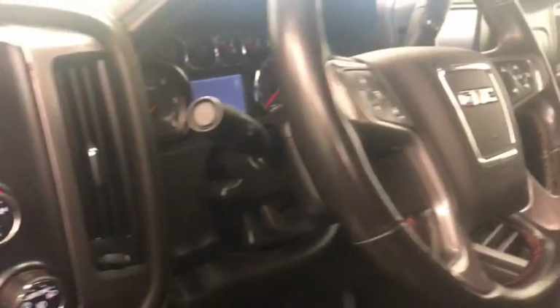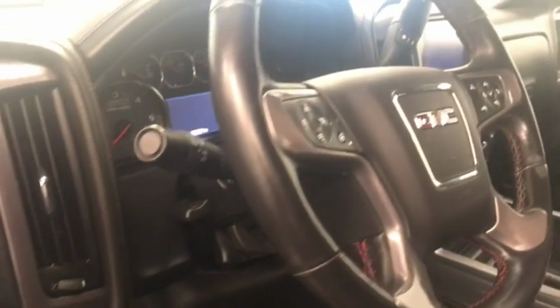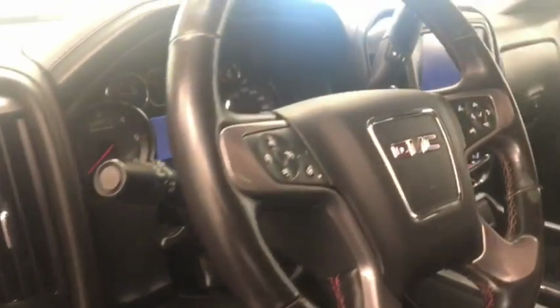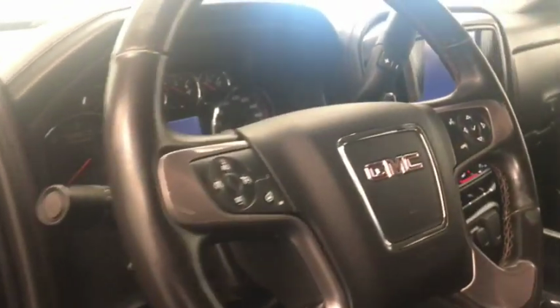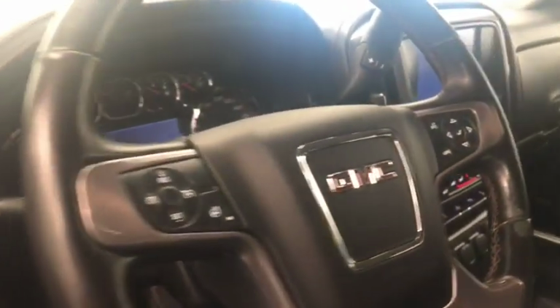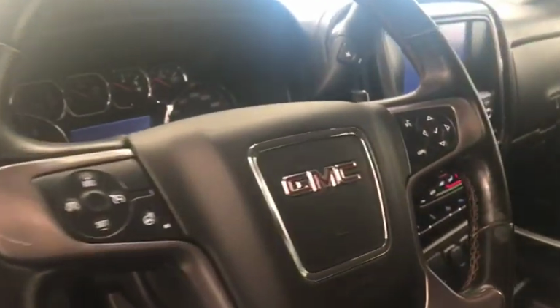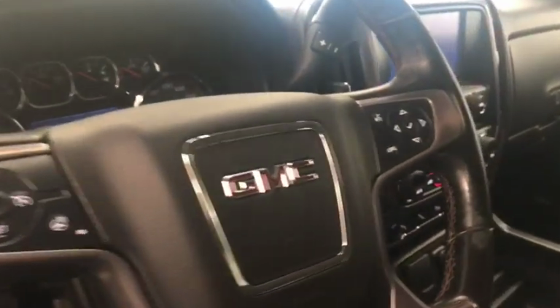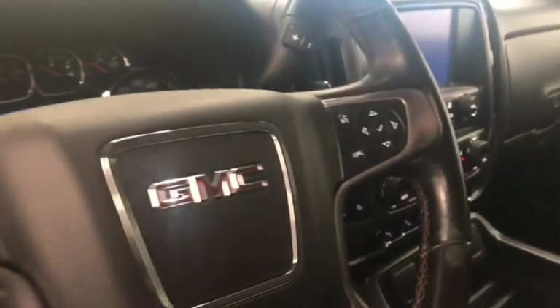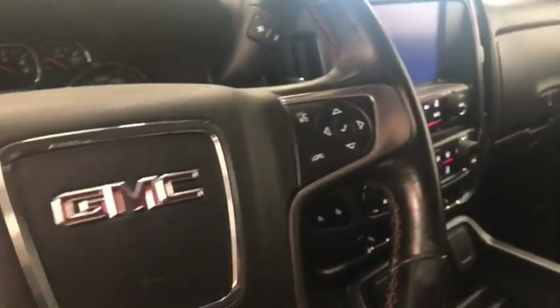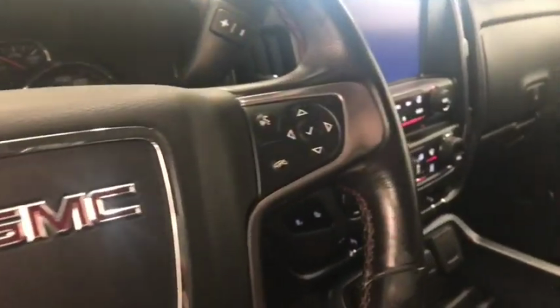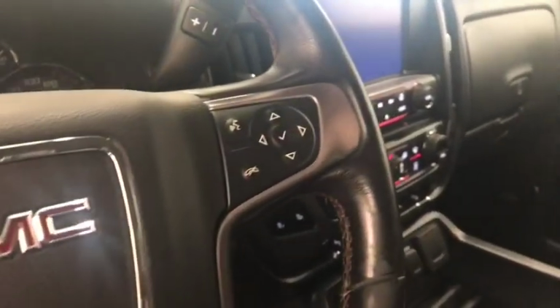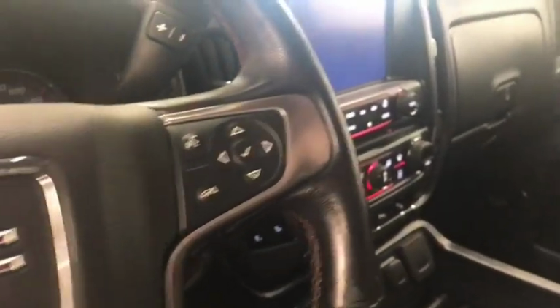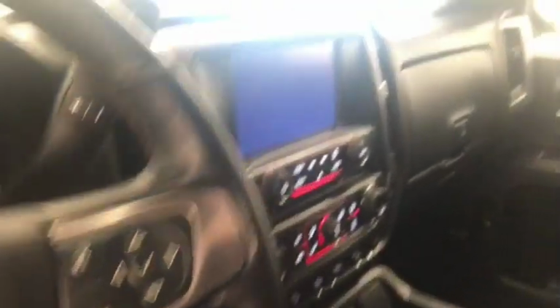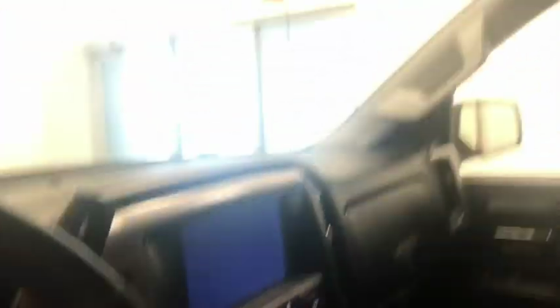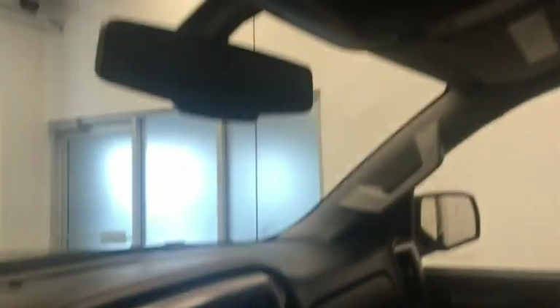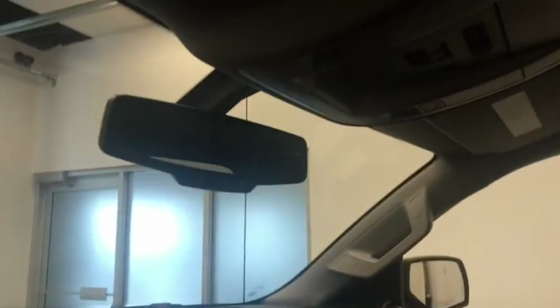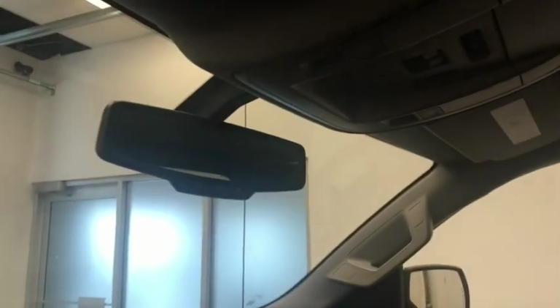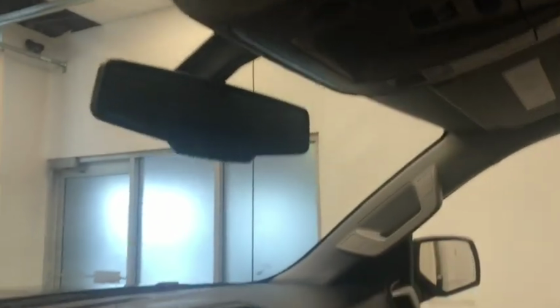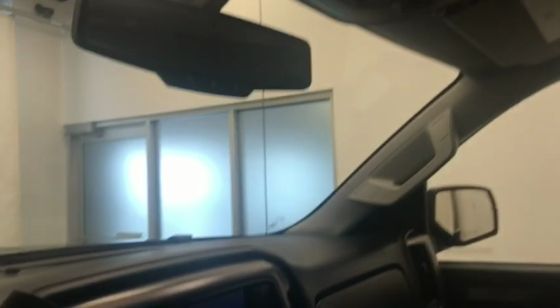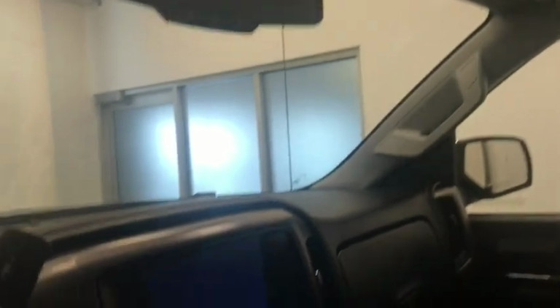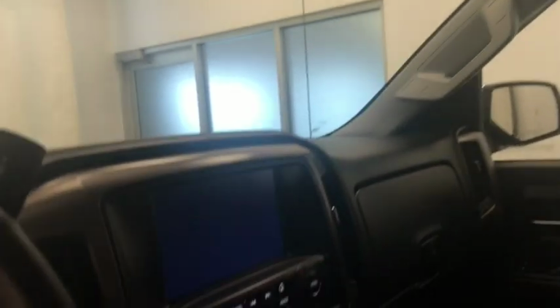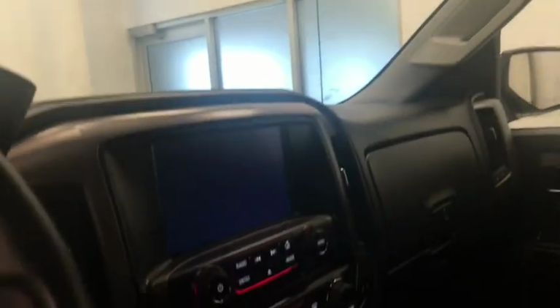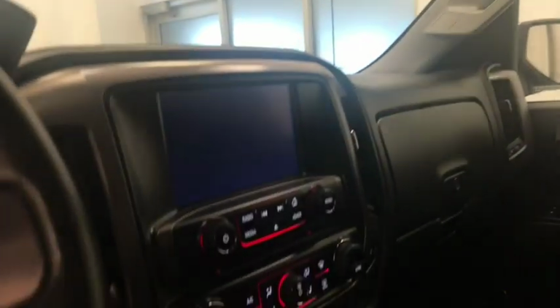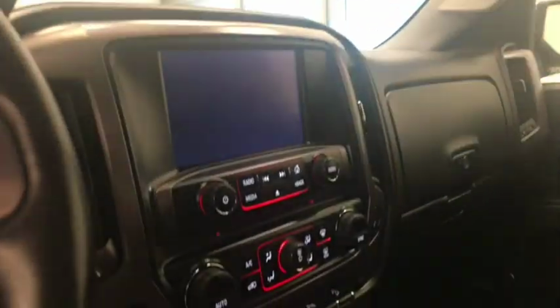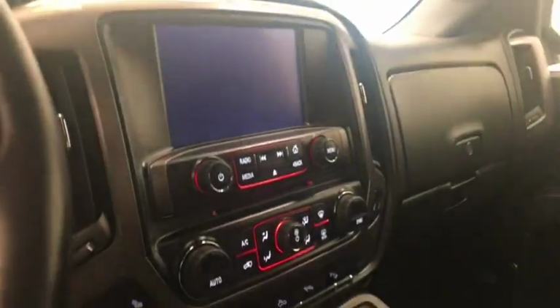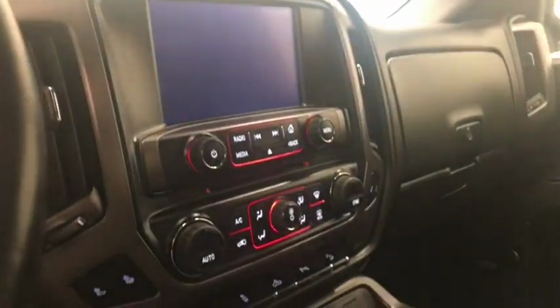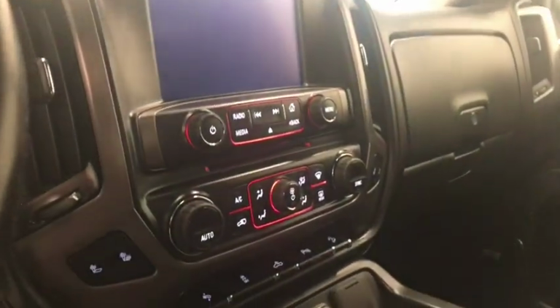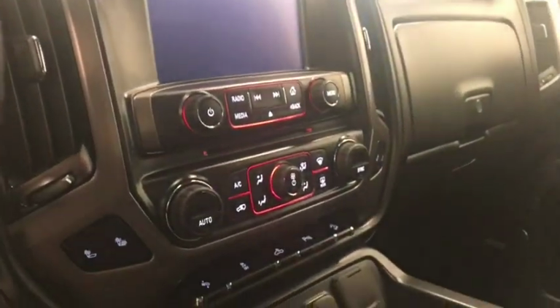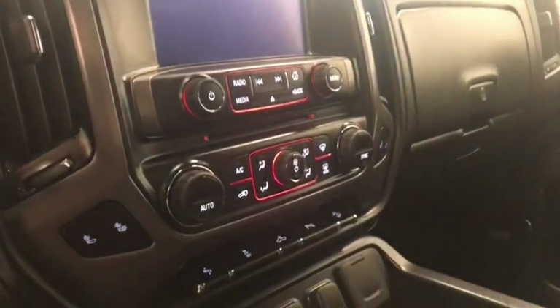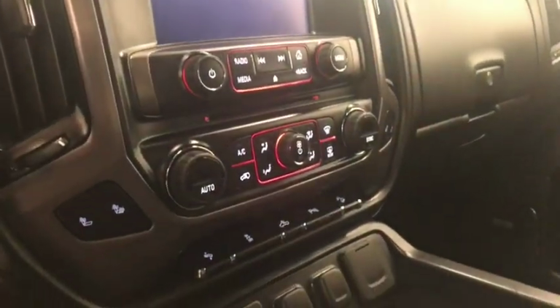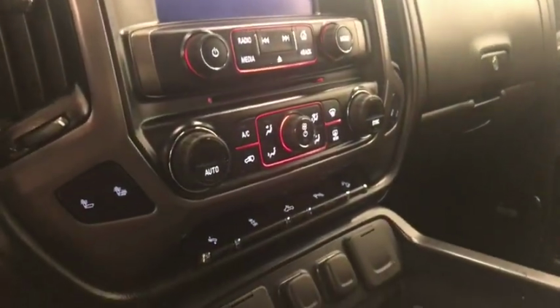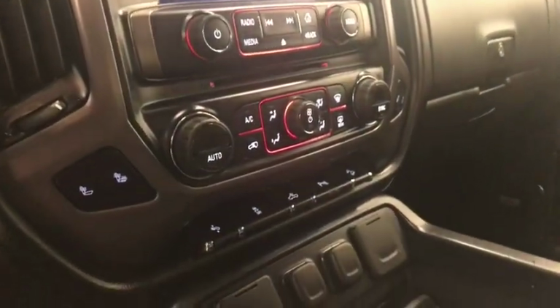We also have tilt and telescopic steering wheel, cruise control, heated steering wheel, hands-free communication and audio controls, OnStar, garage door opener, sunroof control, and a CD AM FM radio with auxiliary.